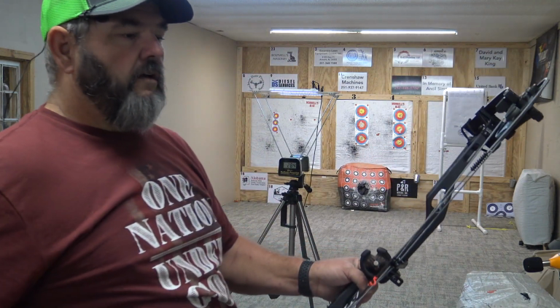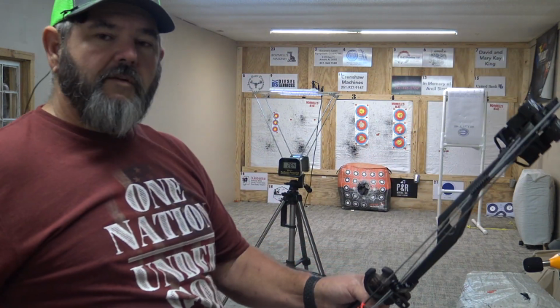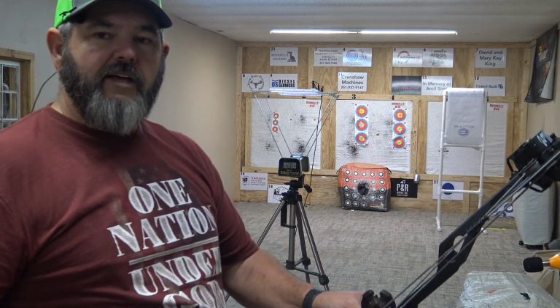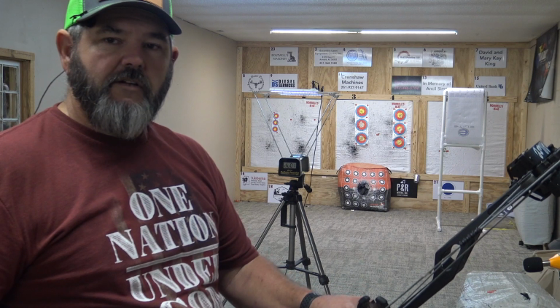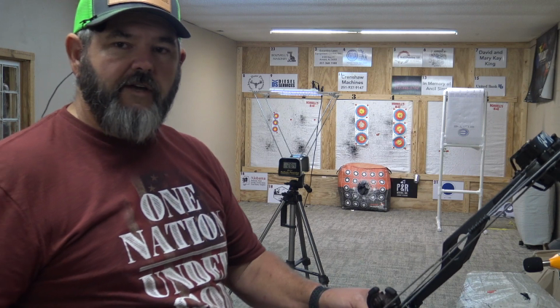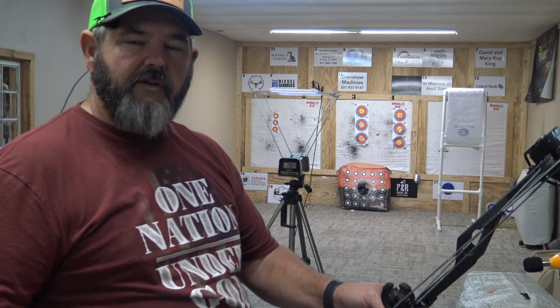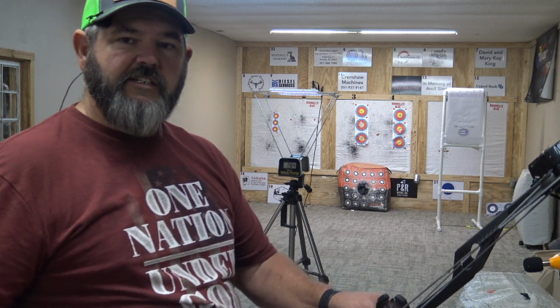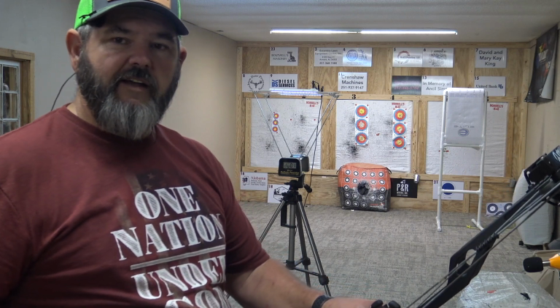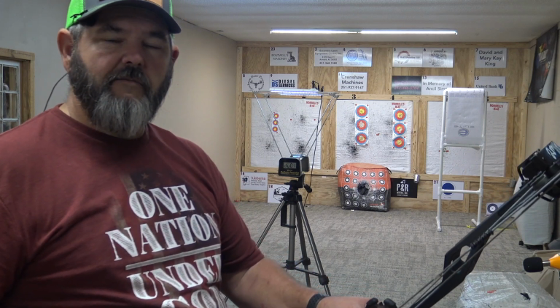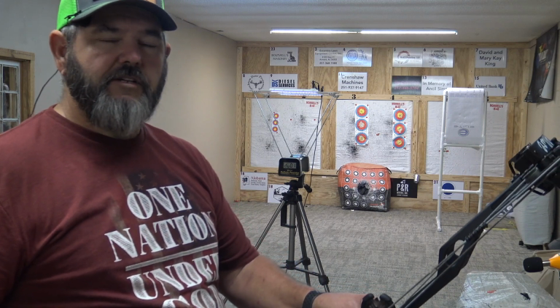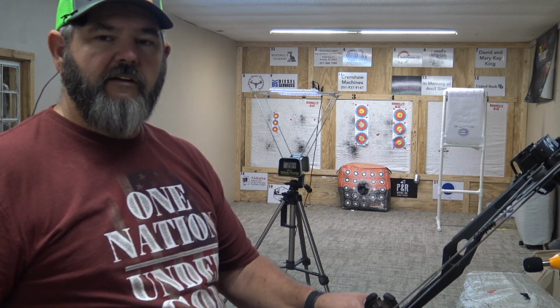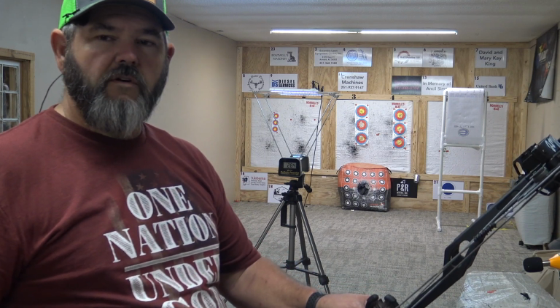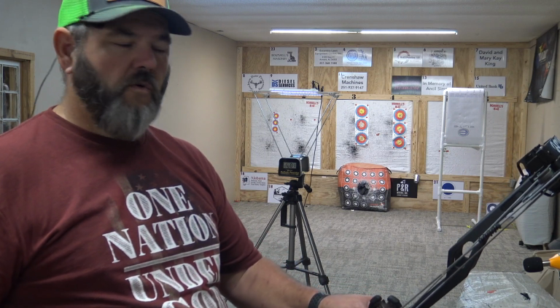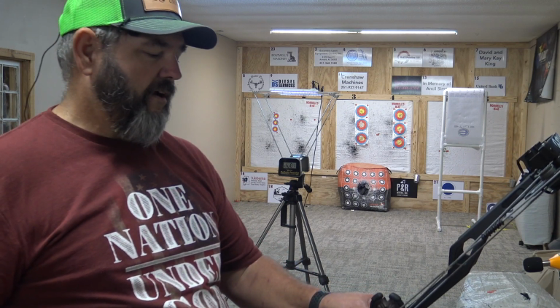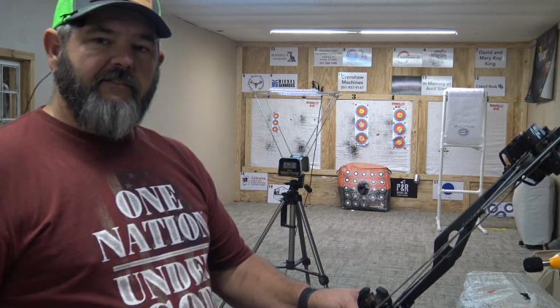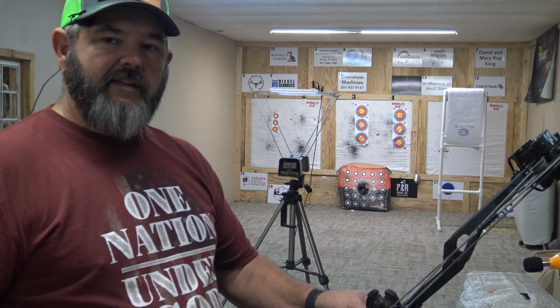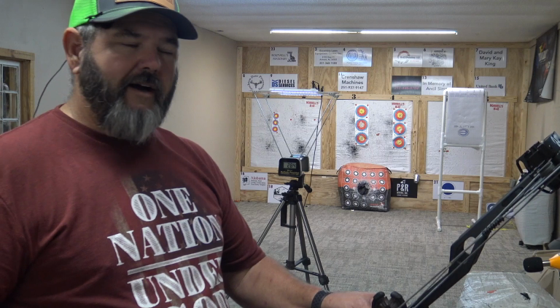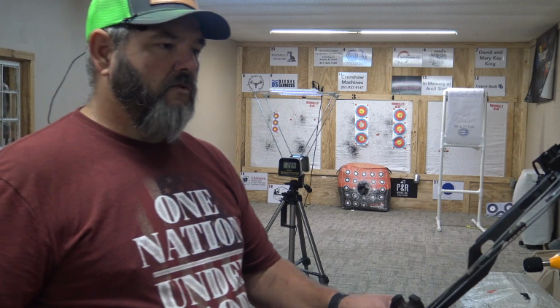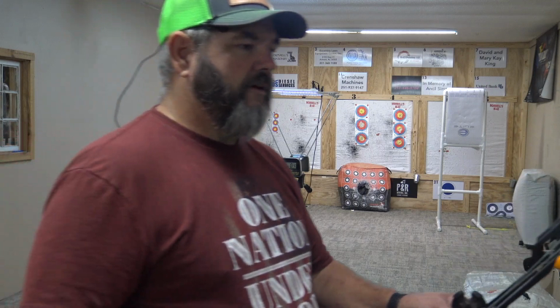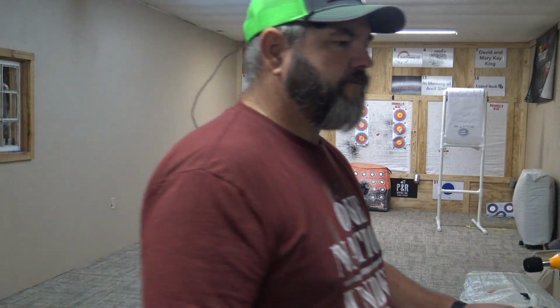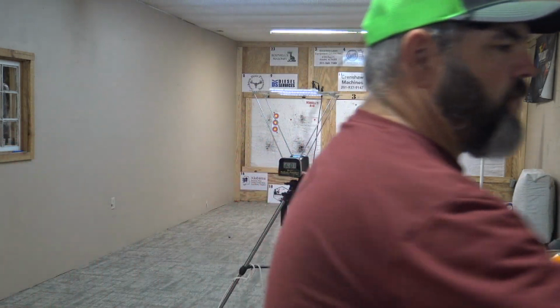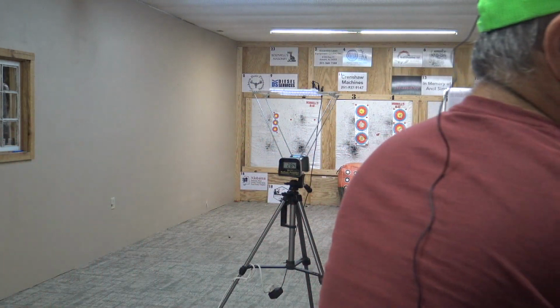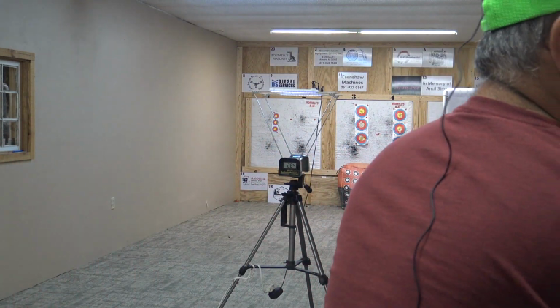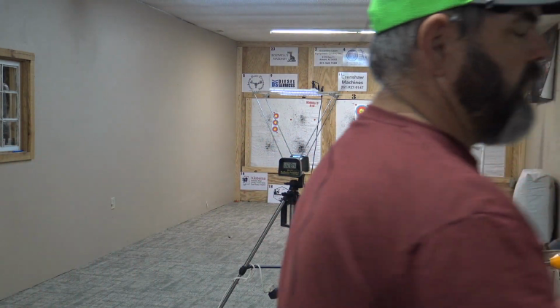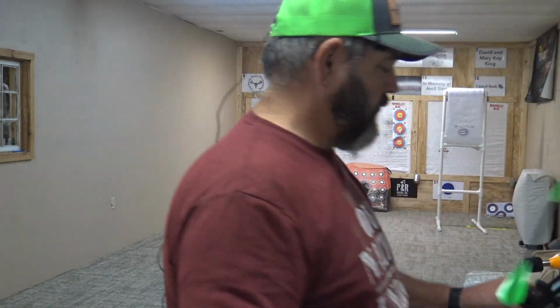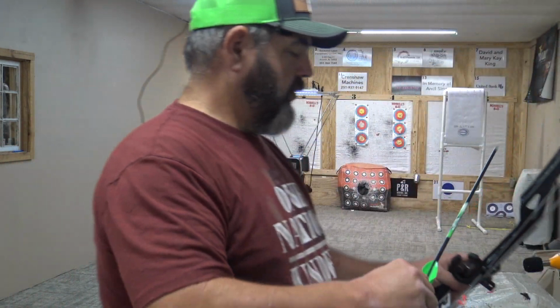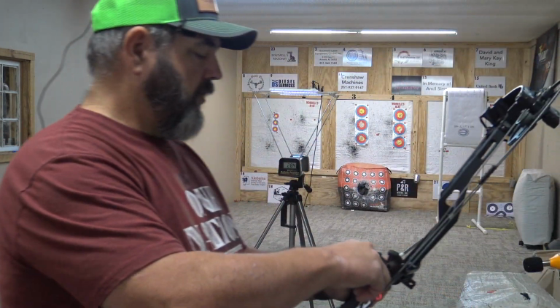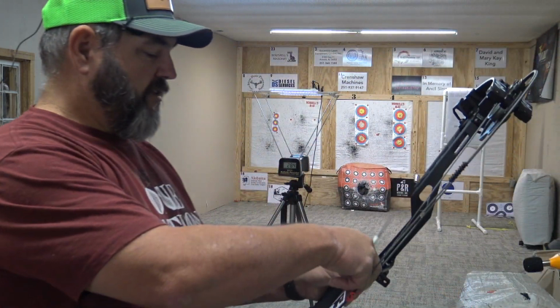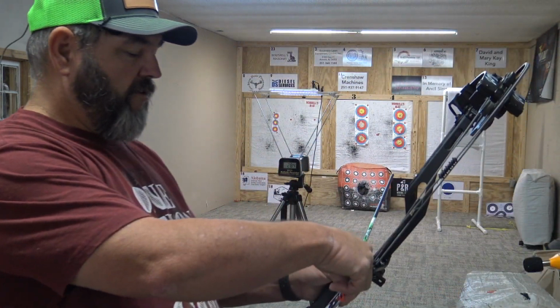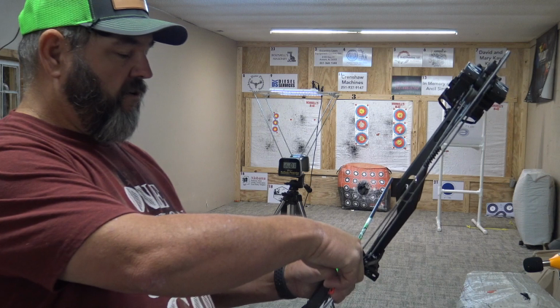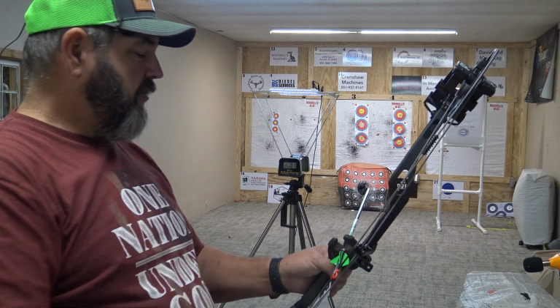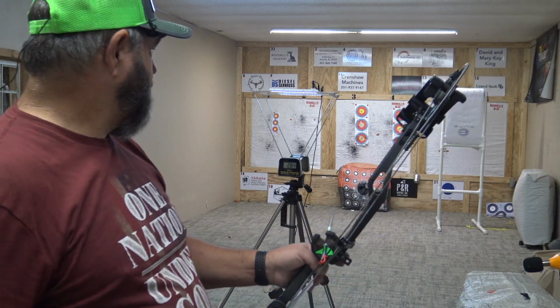Today we're going to shoot a 360-grain arrow and a 404-grain arrow to give you an idea of how this bow performs. We'll start with the 404-grain arrow.